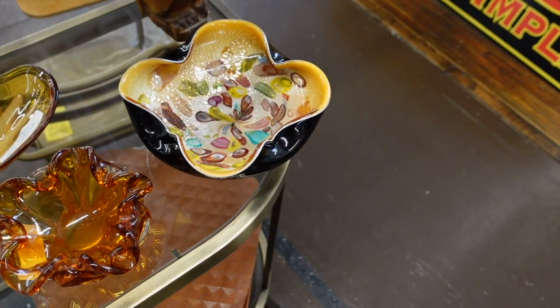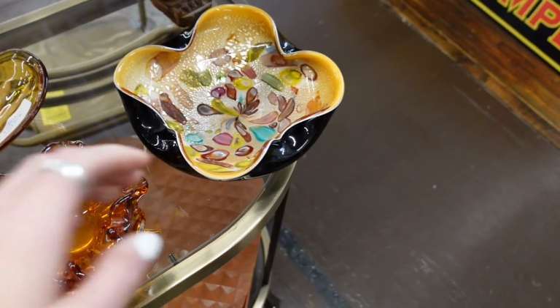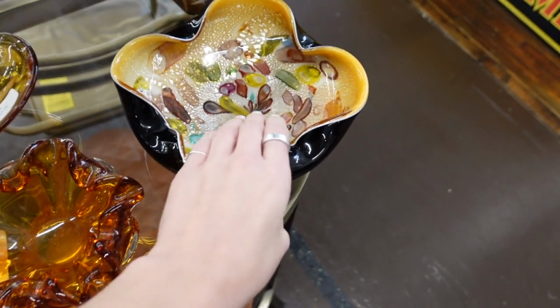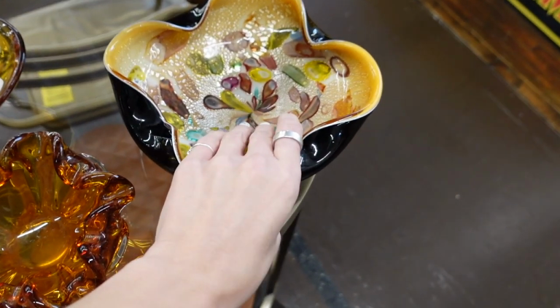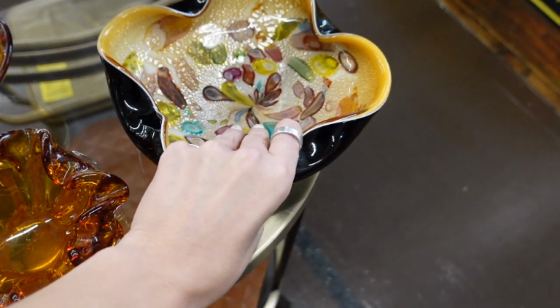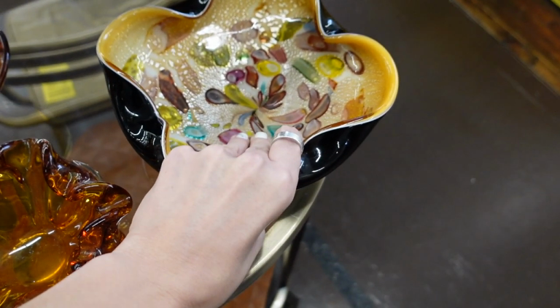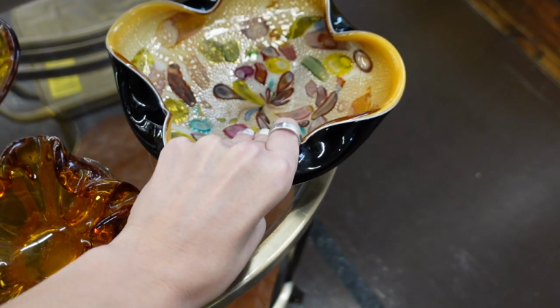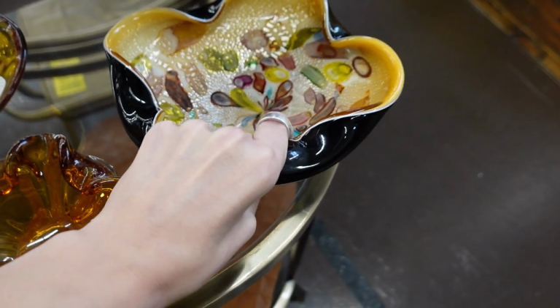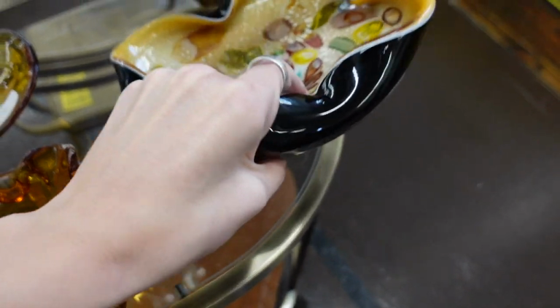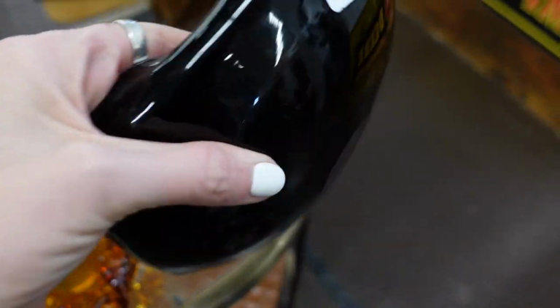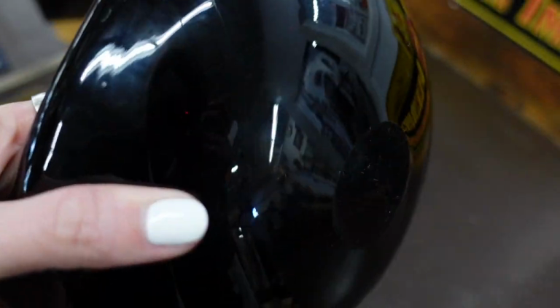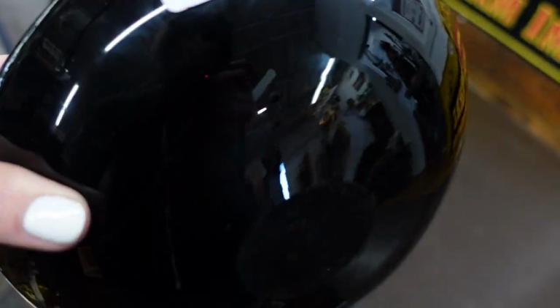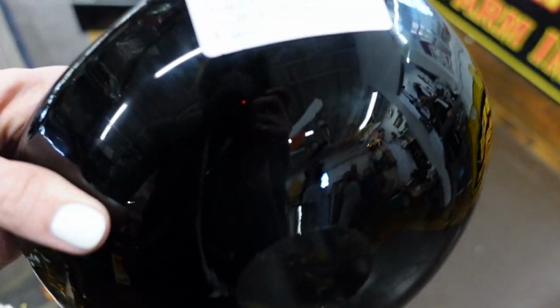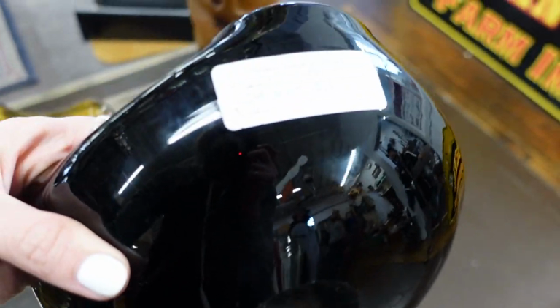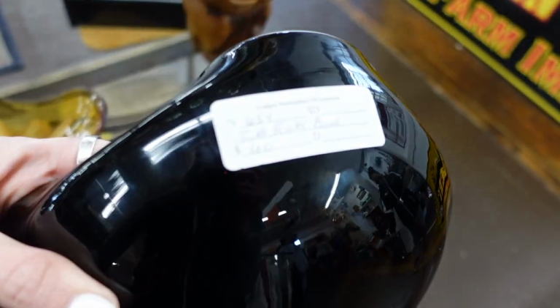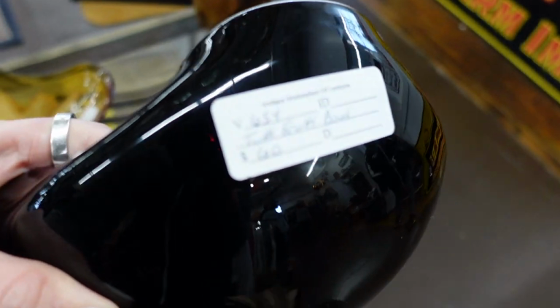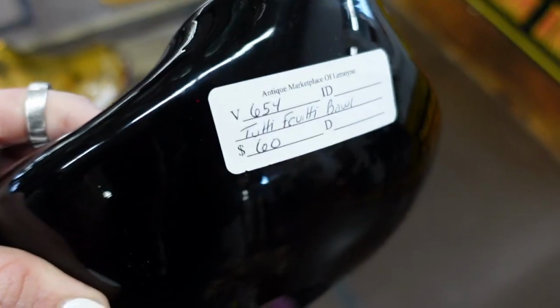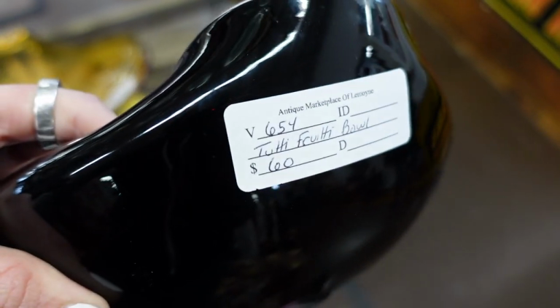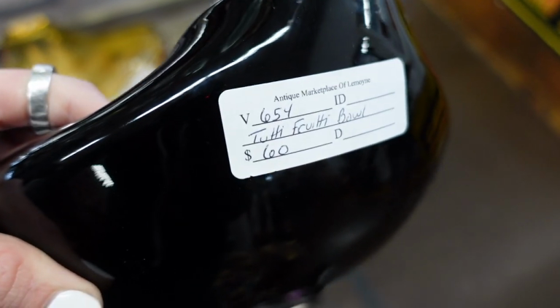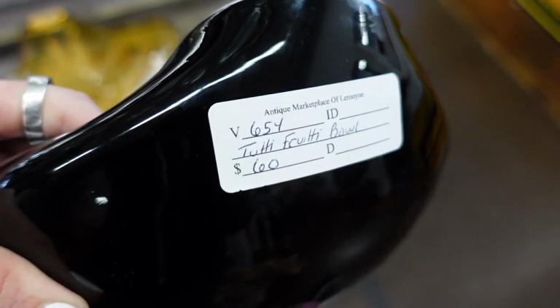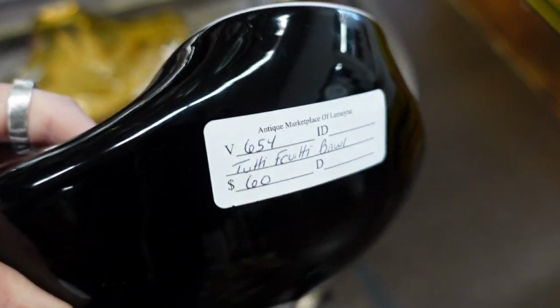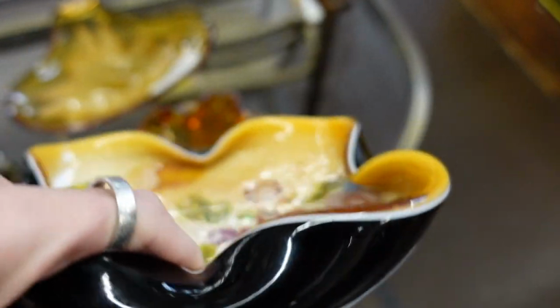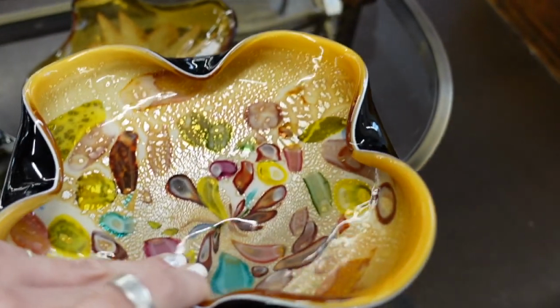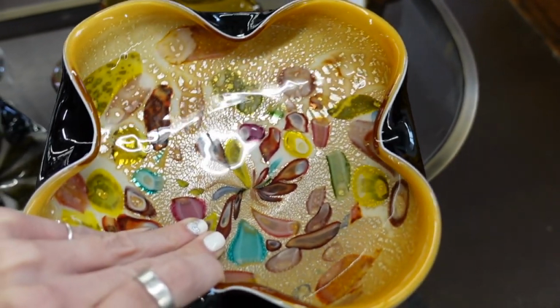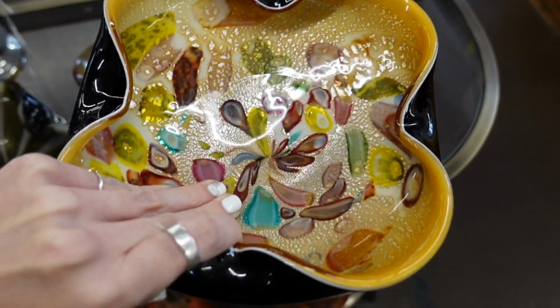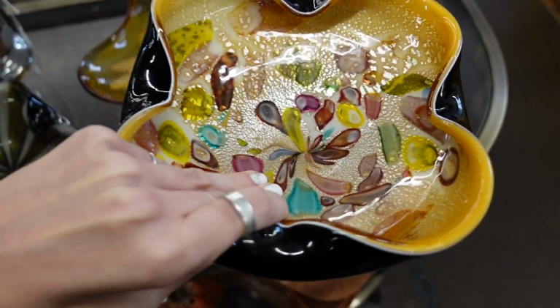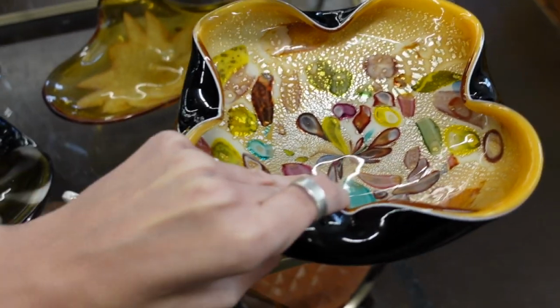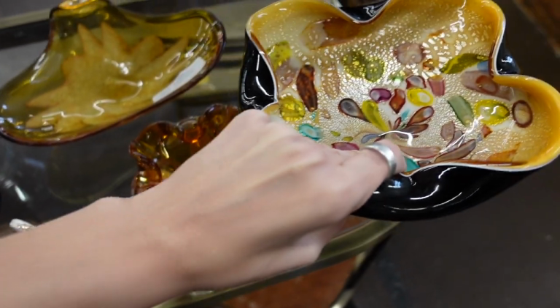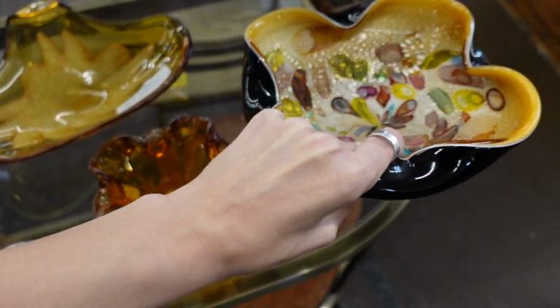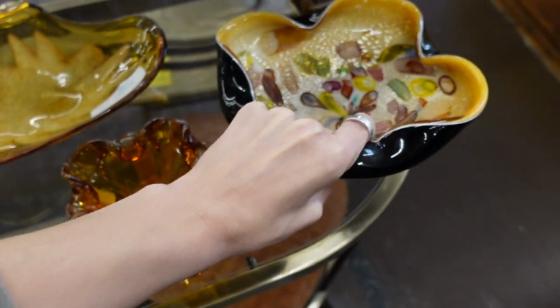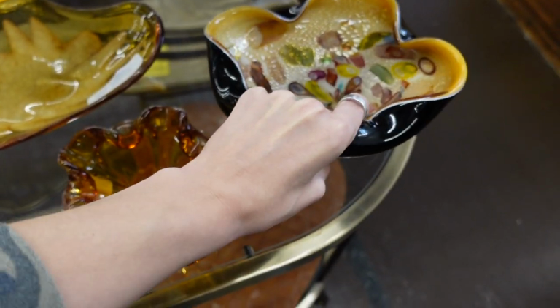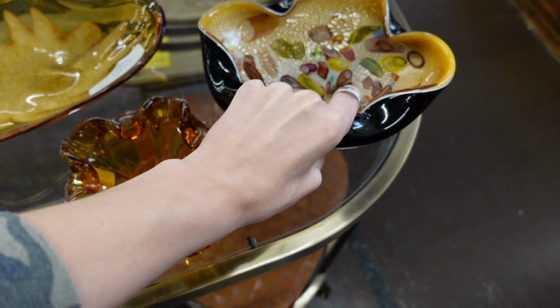They did have some art glass in this booth and I always check out the art glass. This tutti frutti bowl was $60 and unfortunately there was no room for me.